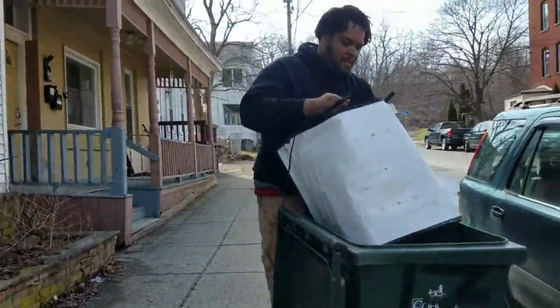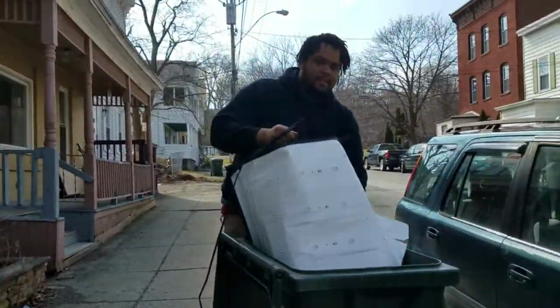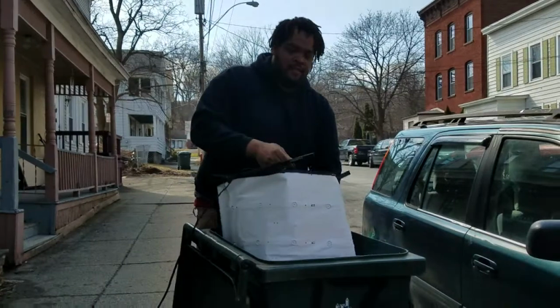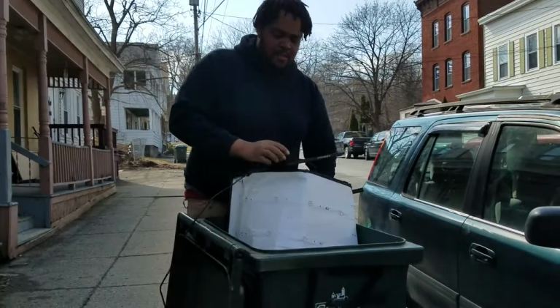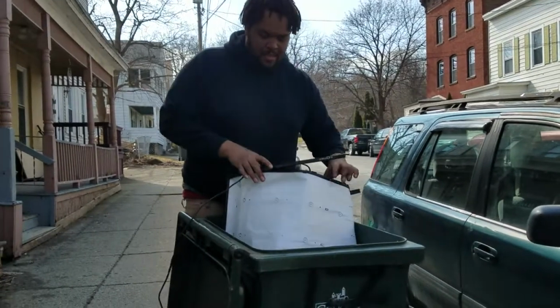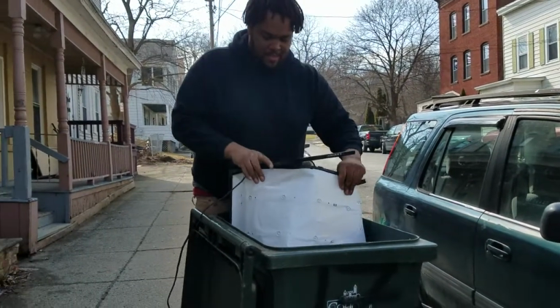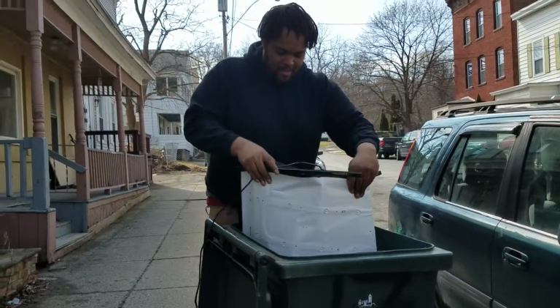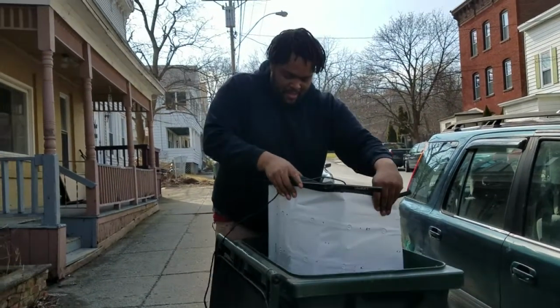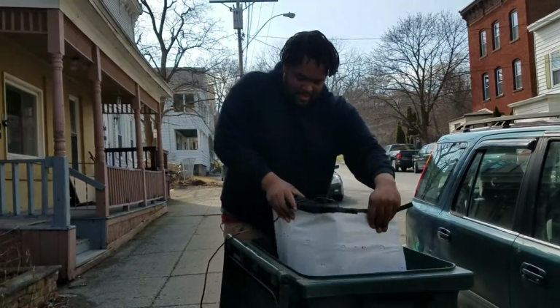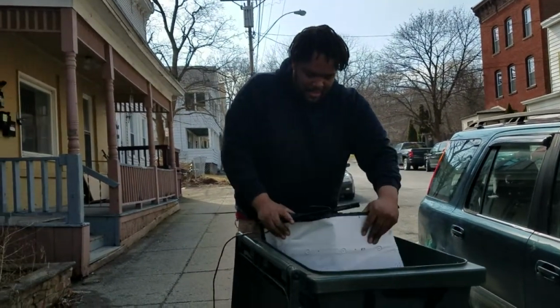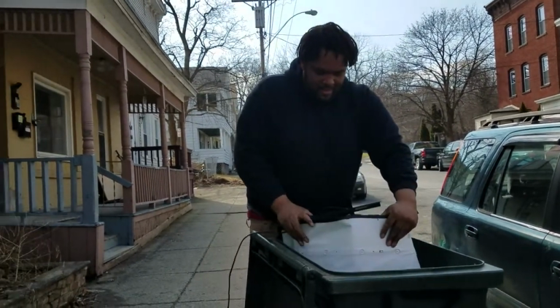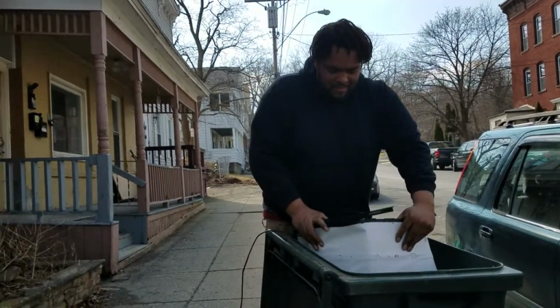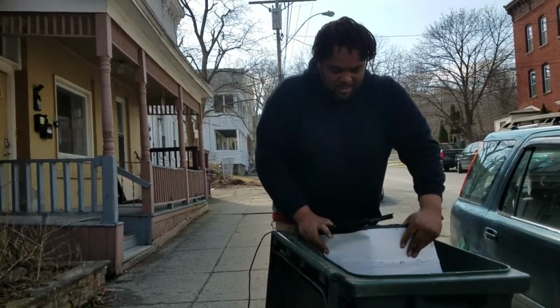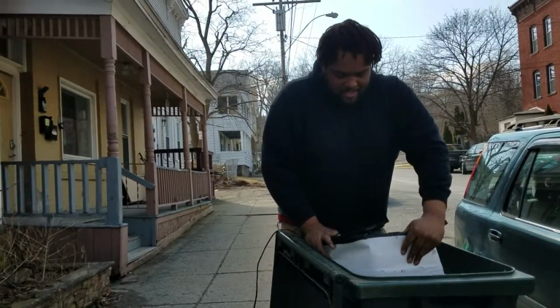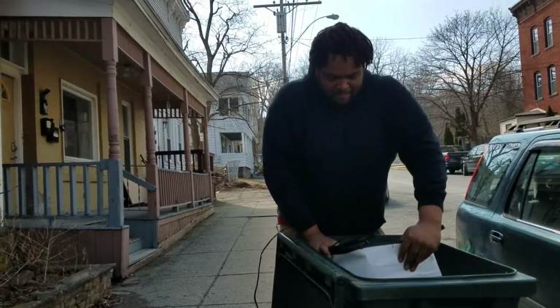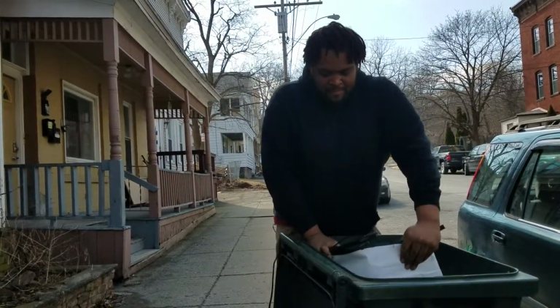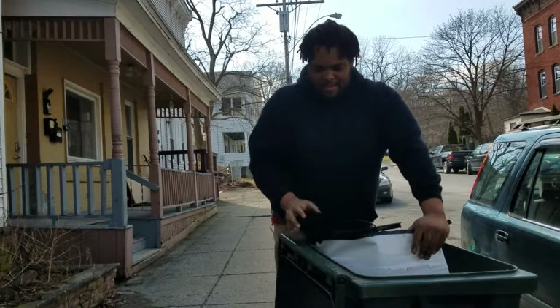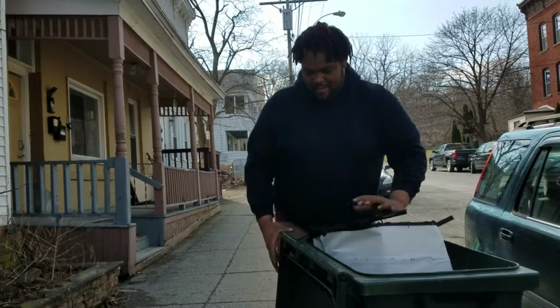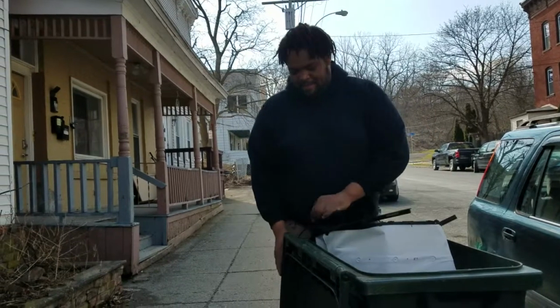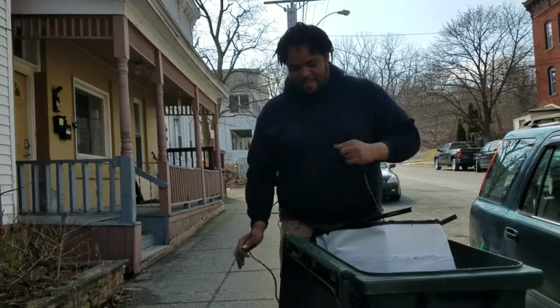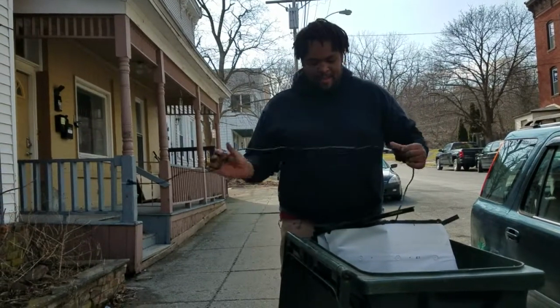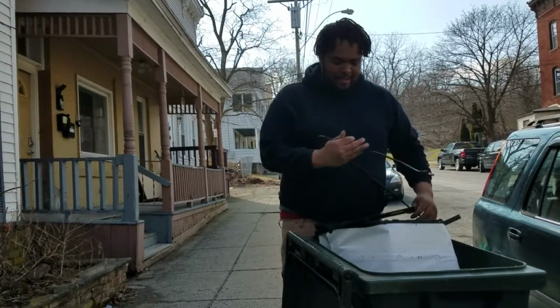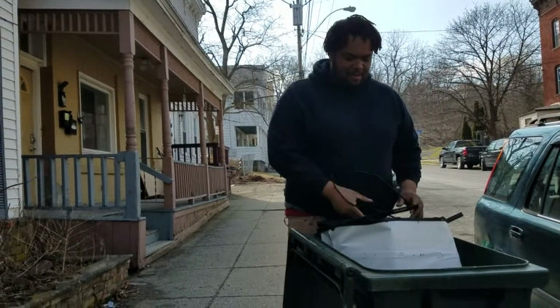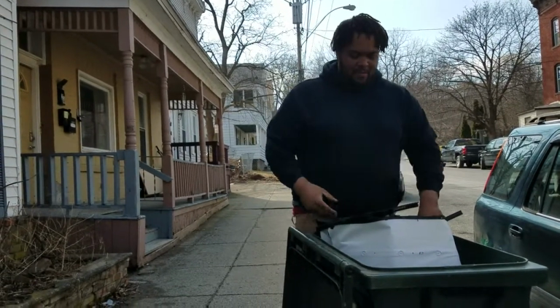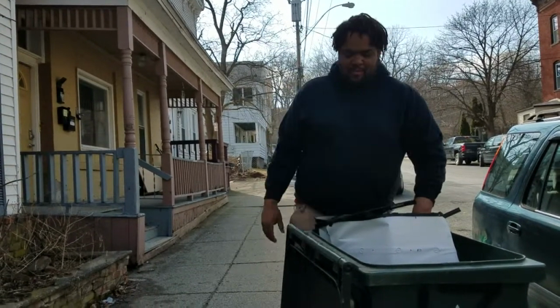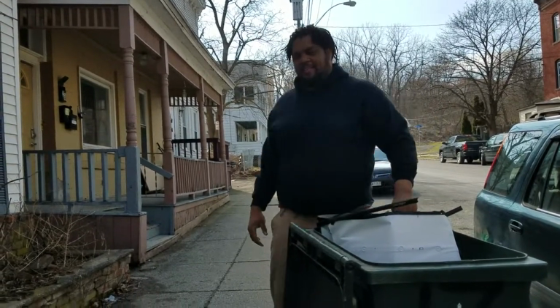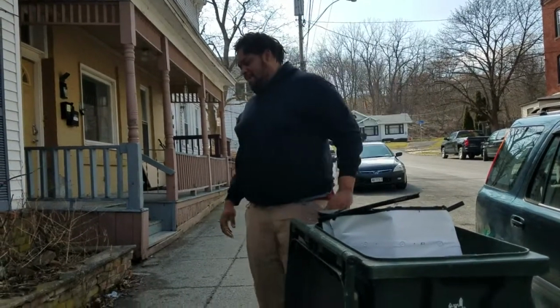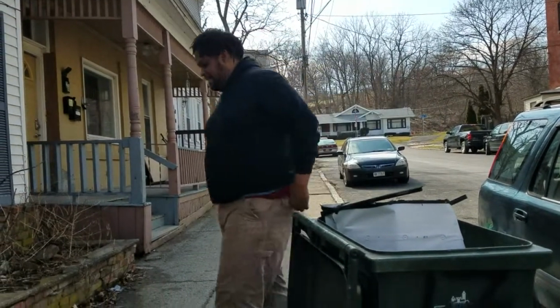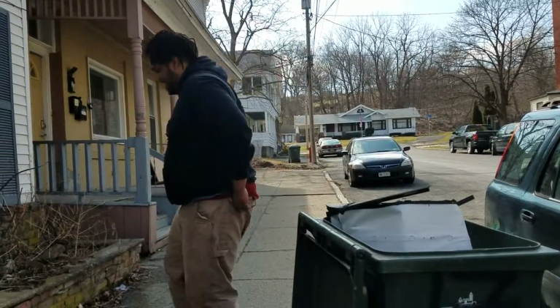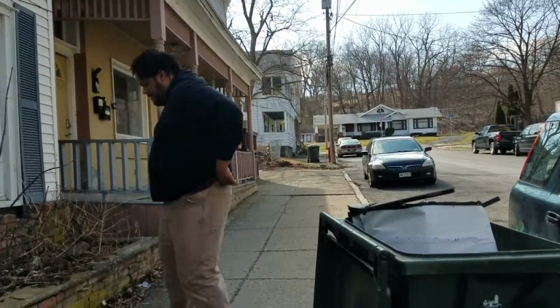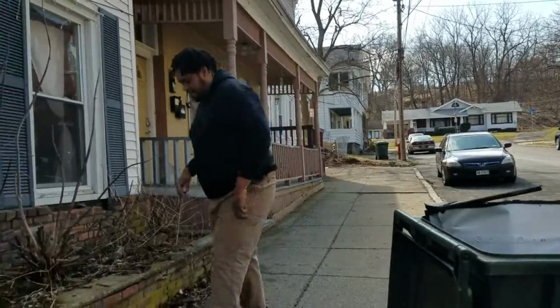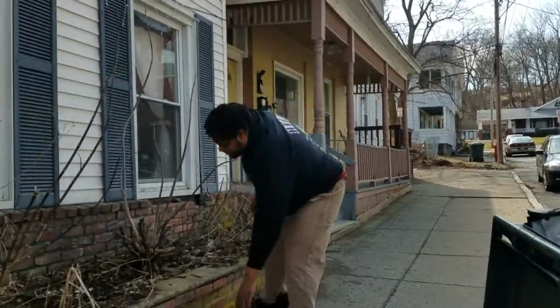They'll take it now that it's broken up in pieces probably. They just dumped the whole trash. Maybe I'll move this to the trash can in the back later, just get it off the street.